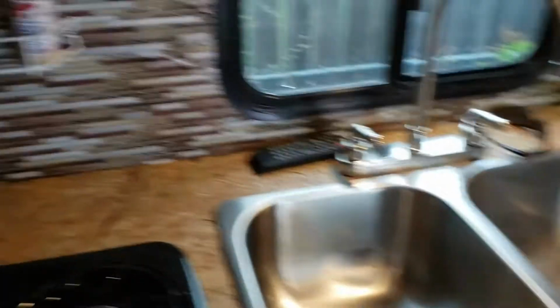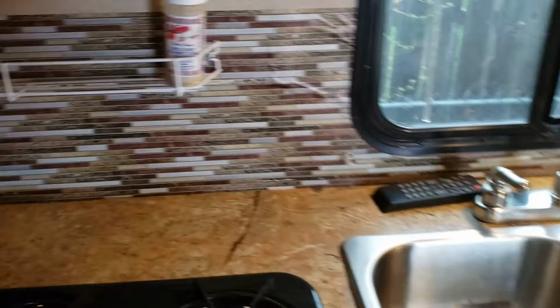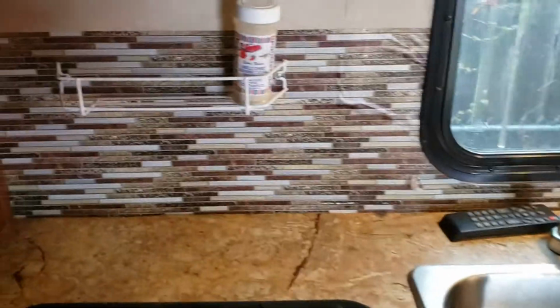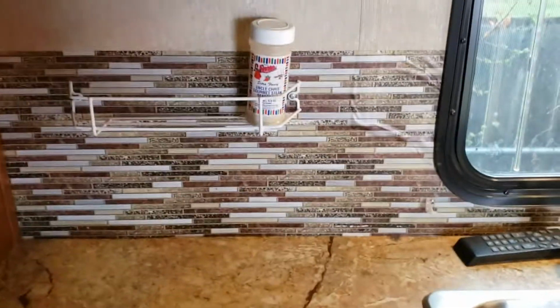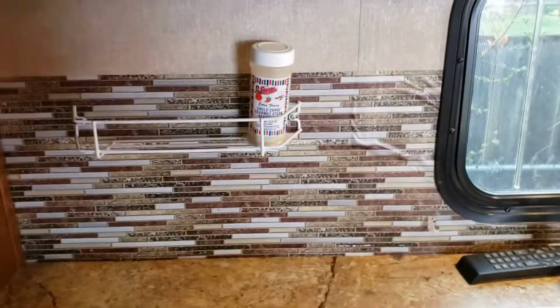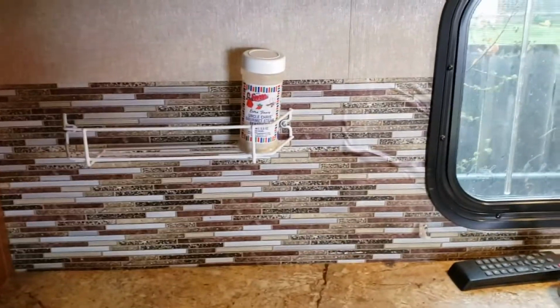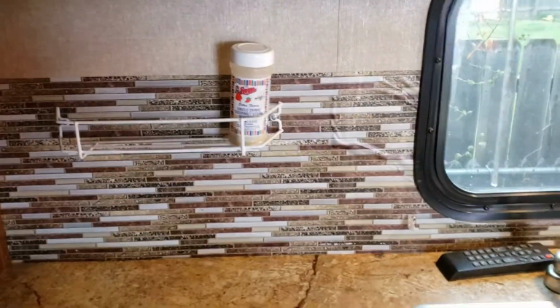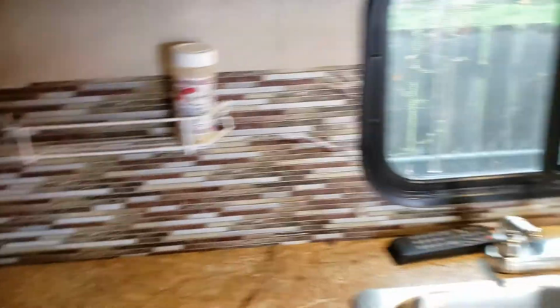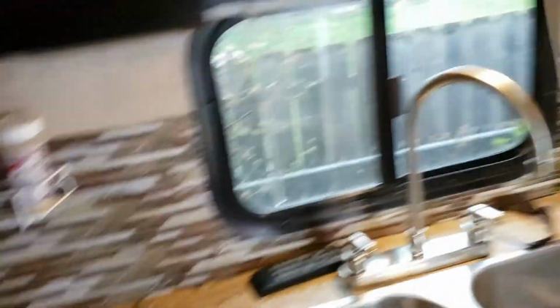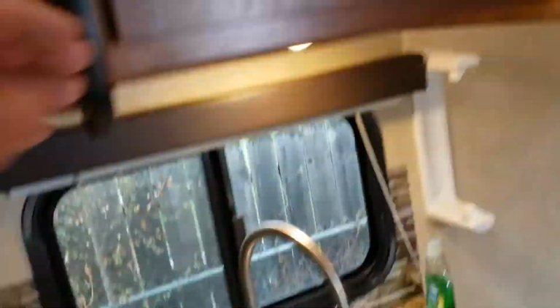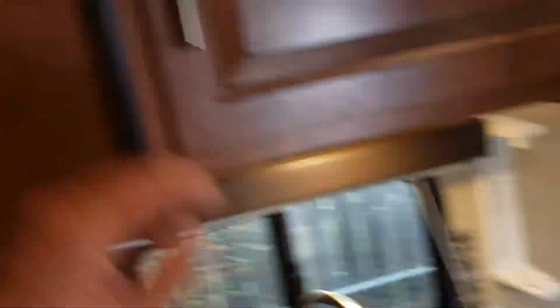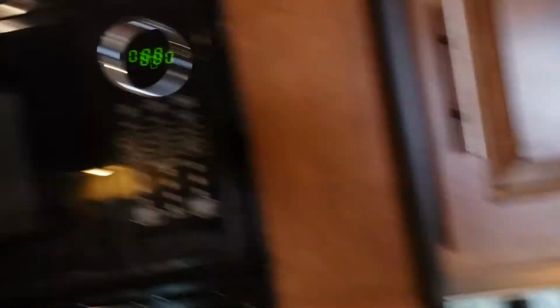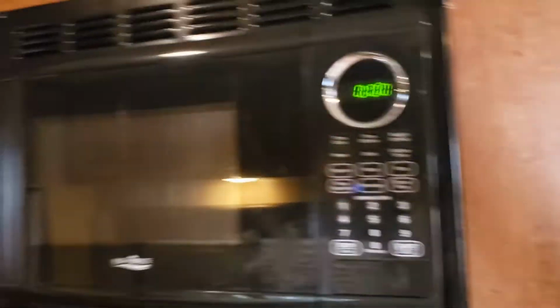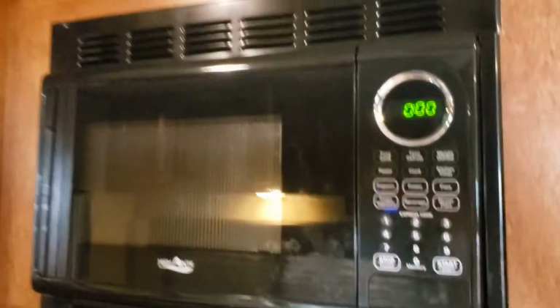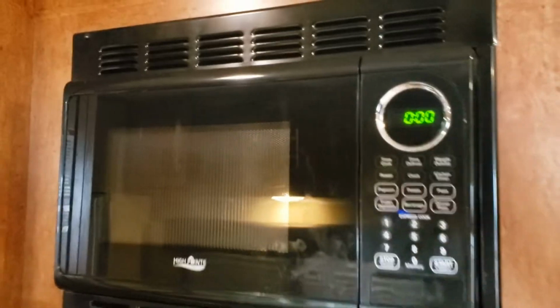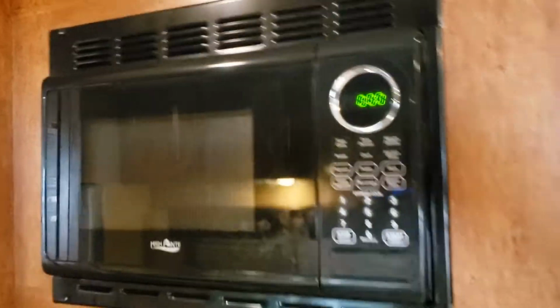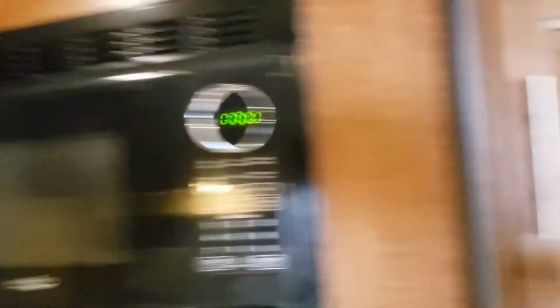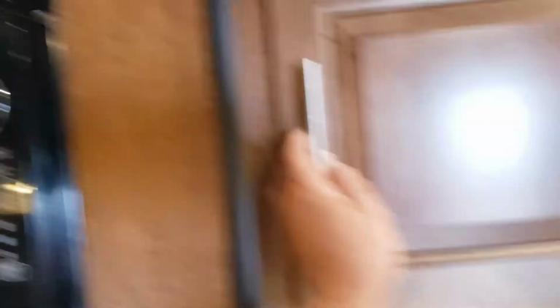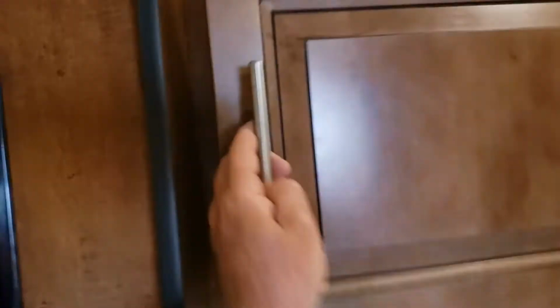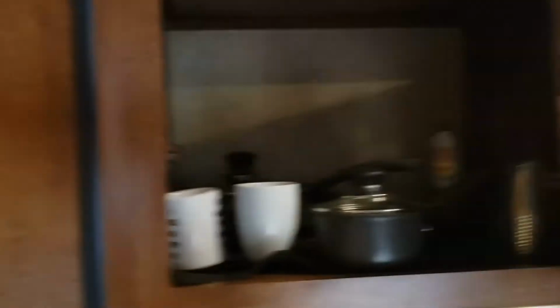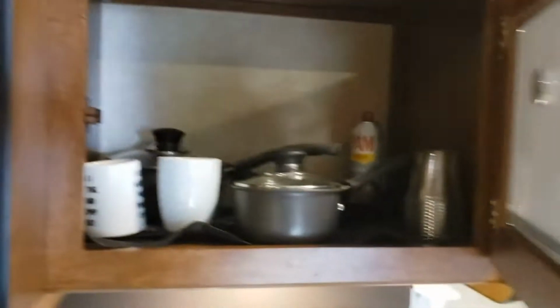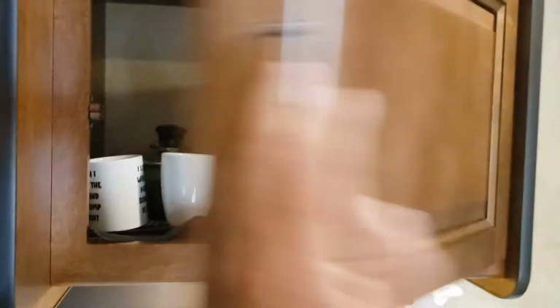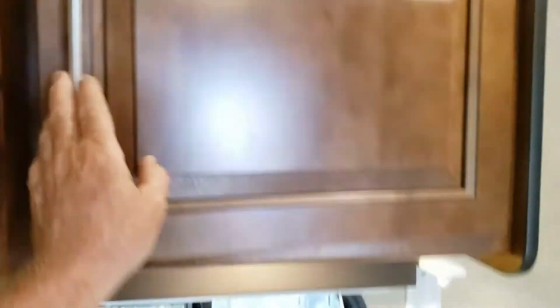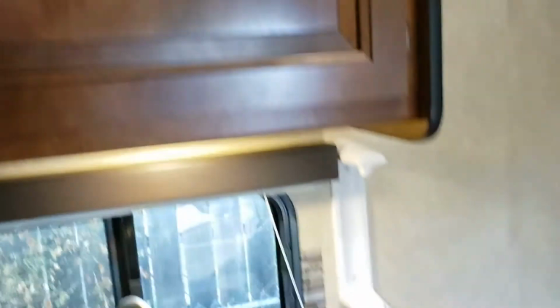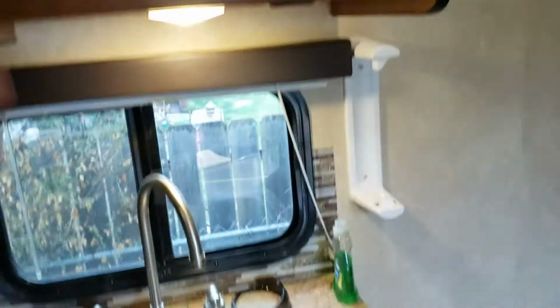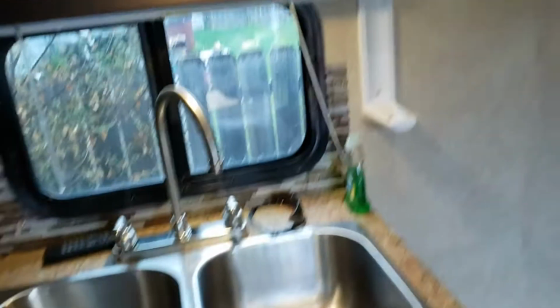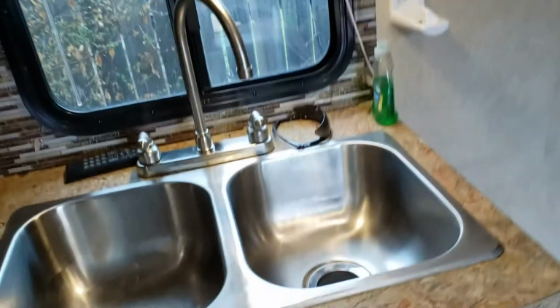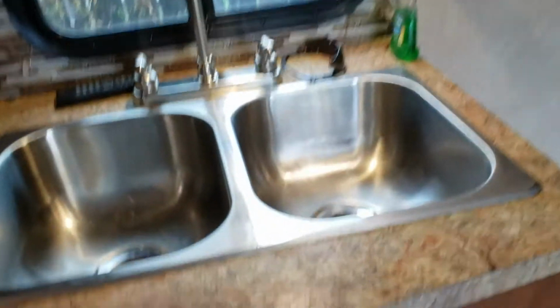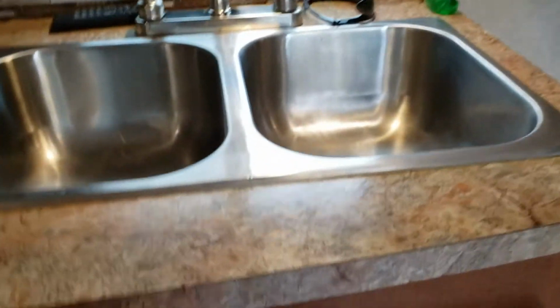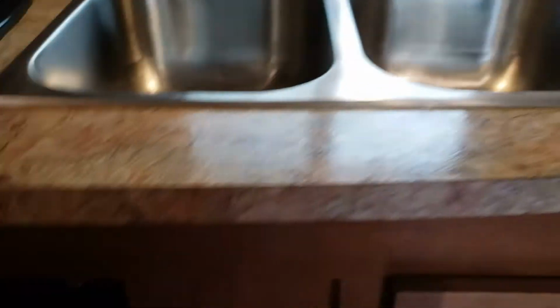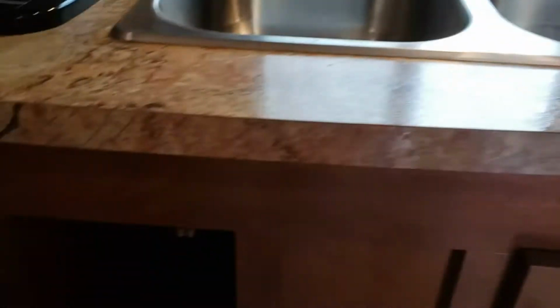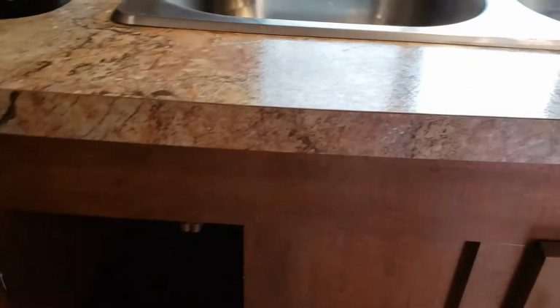Sink with a little bit of black backsplash on there. Of course, microwave, cabinets — all the cabinets are down here.